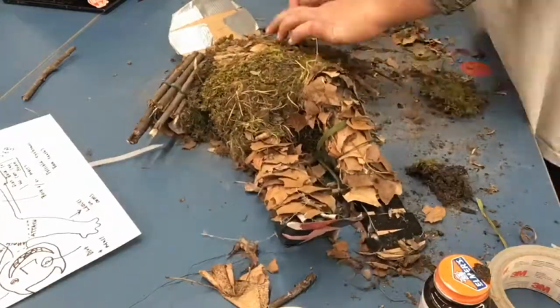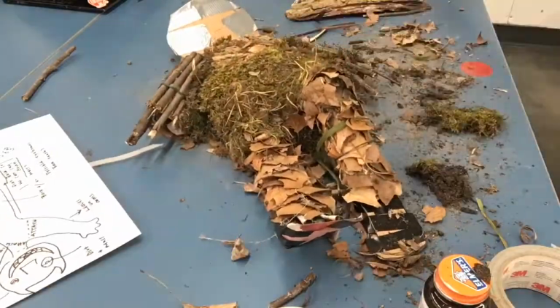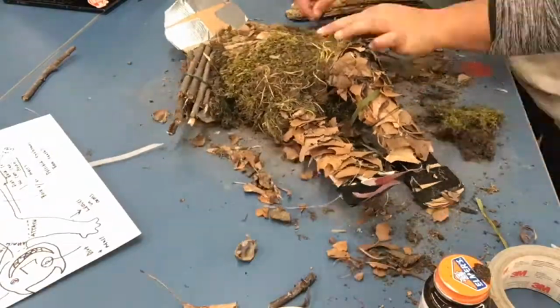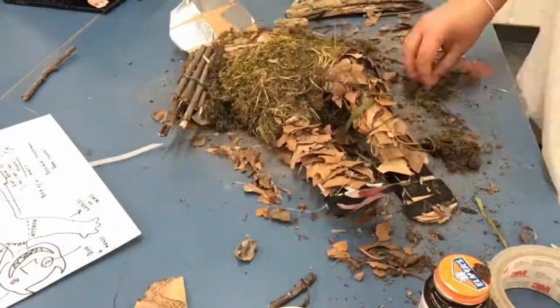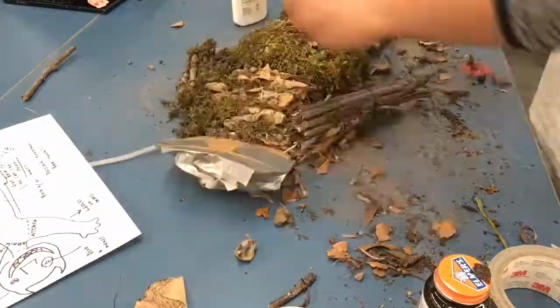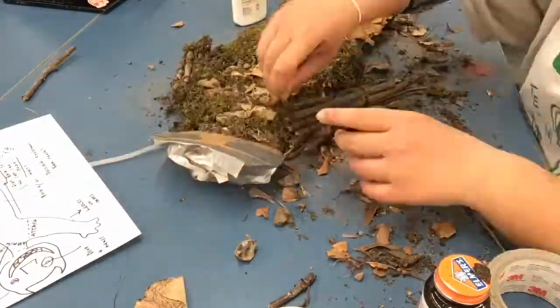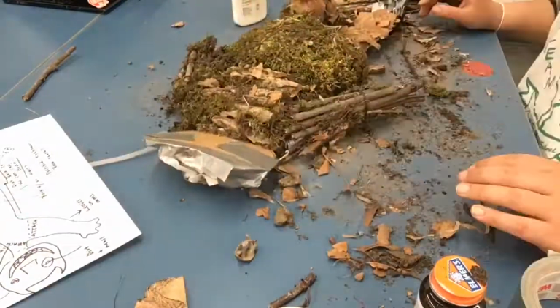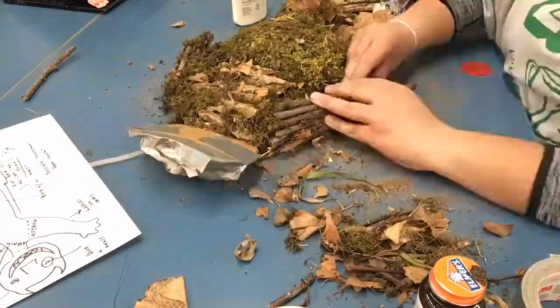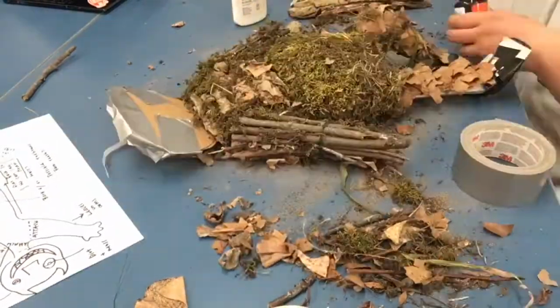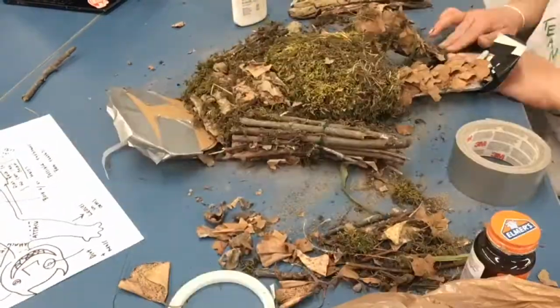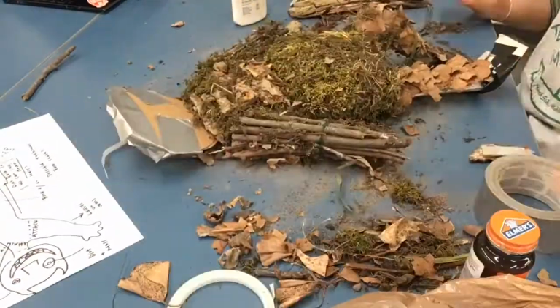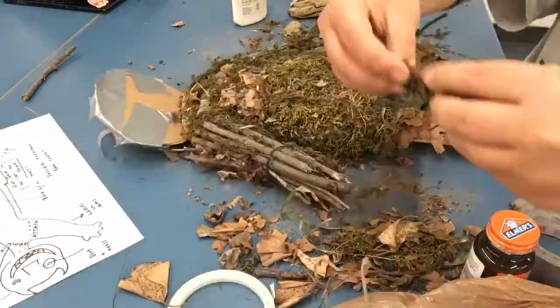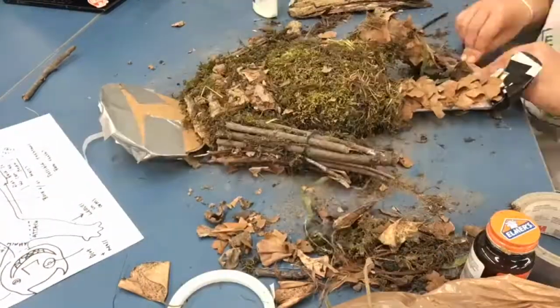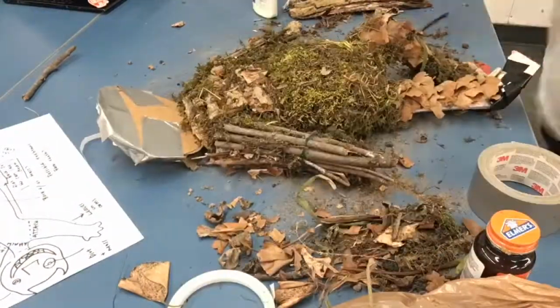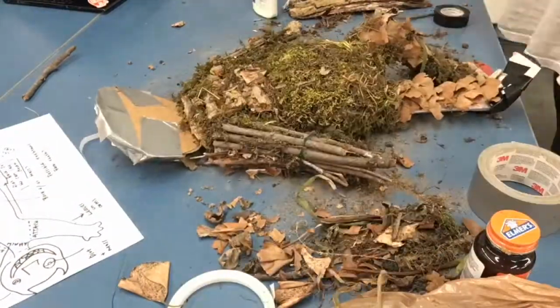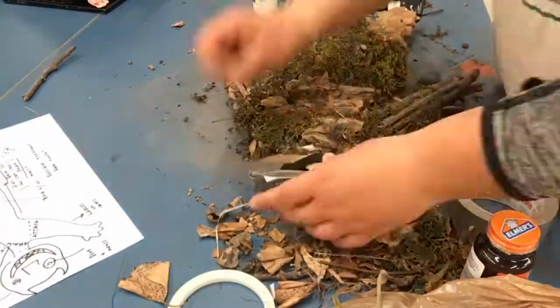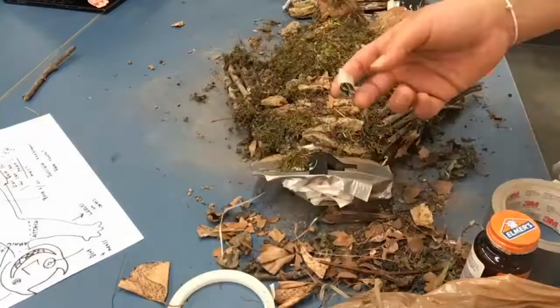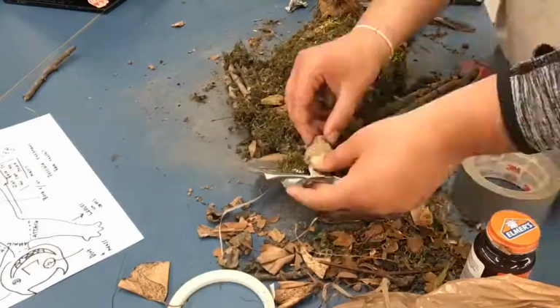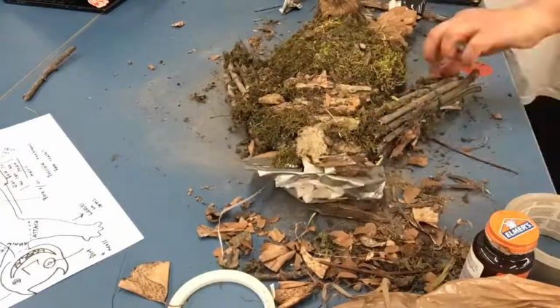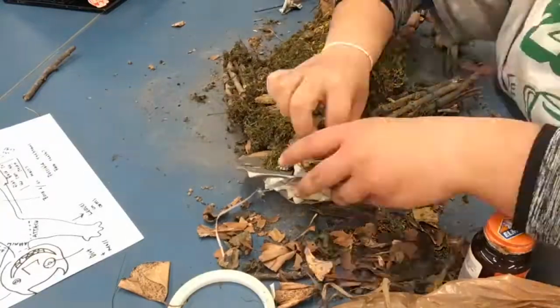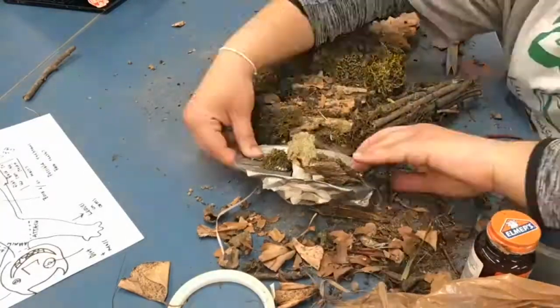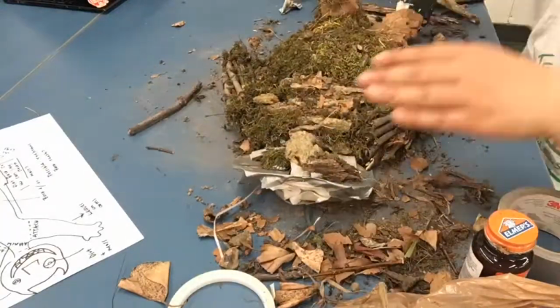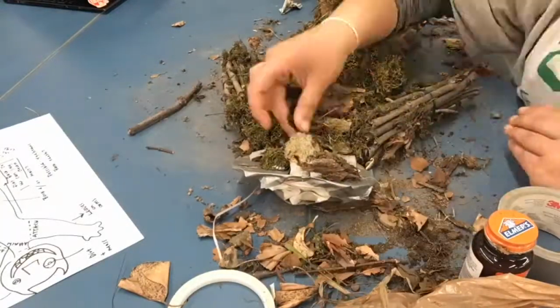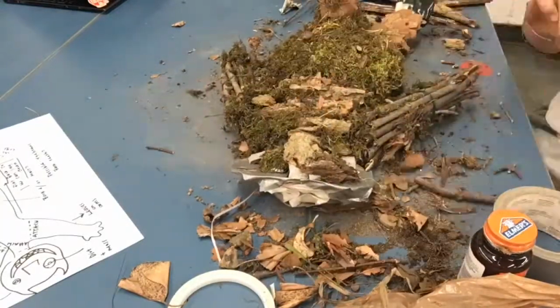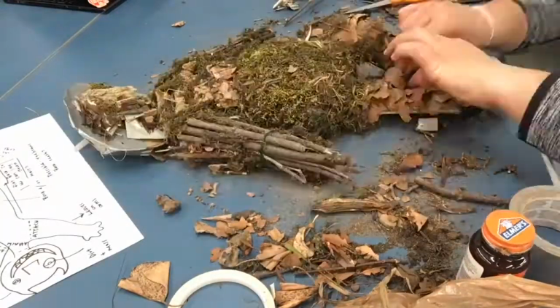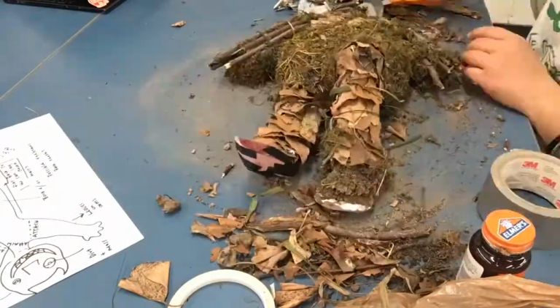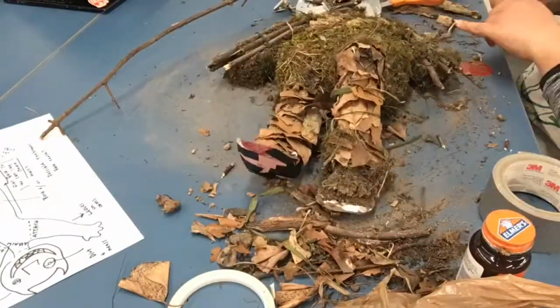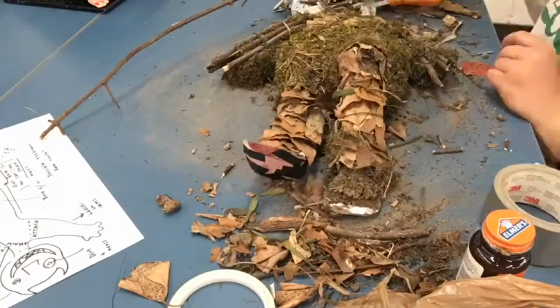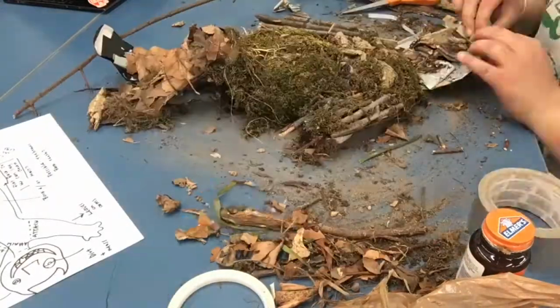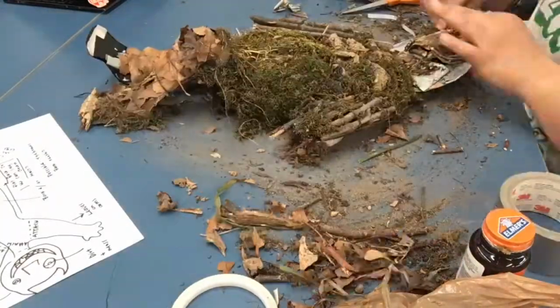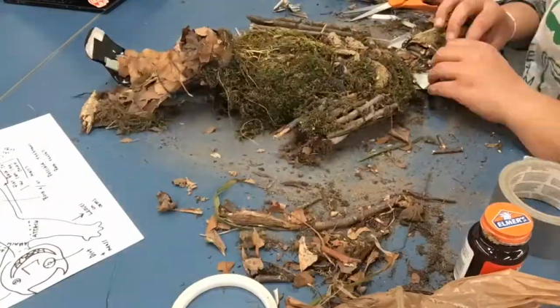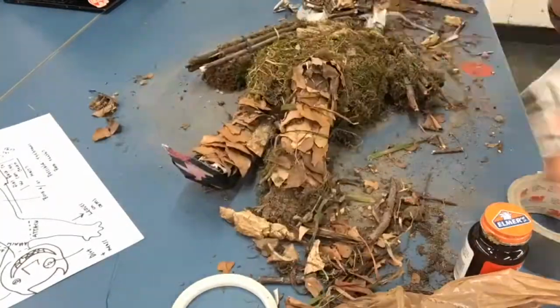I also used tape to be able to secure my materials down, so I just rolled it and placed everything on top of that, that way it was nice and secure.